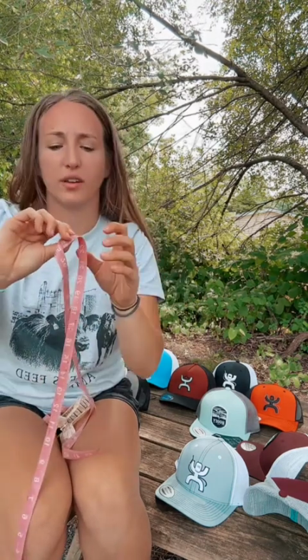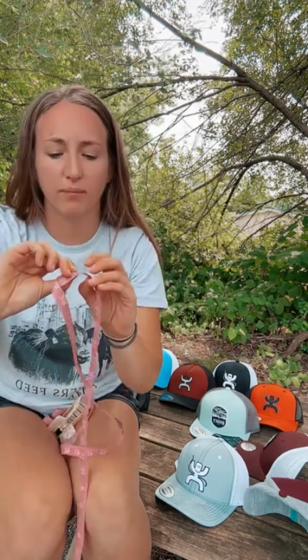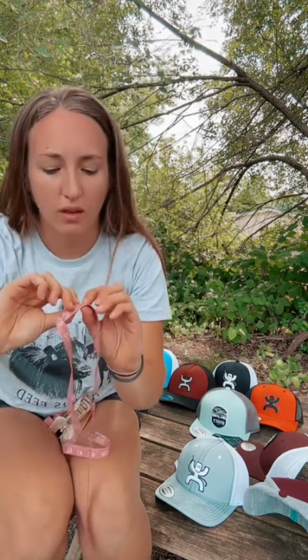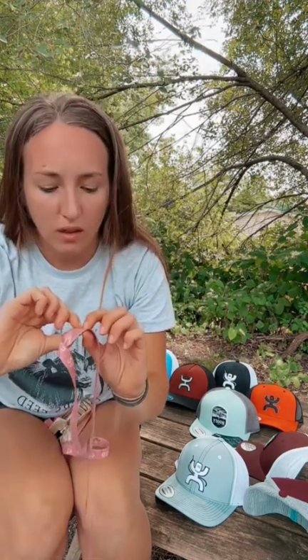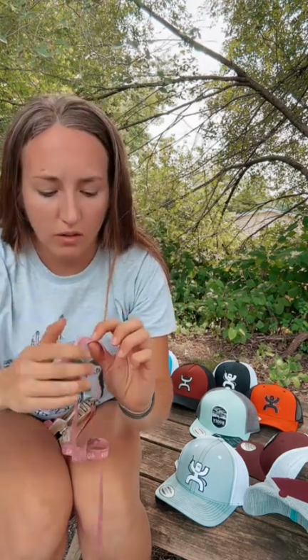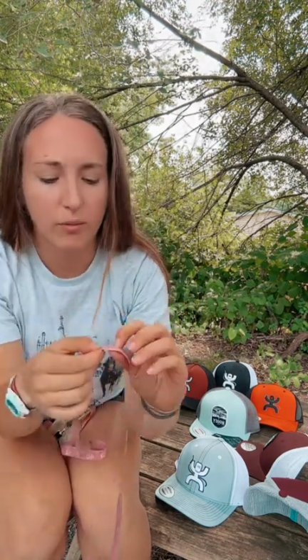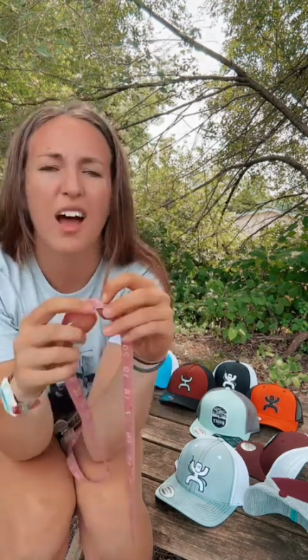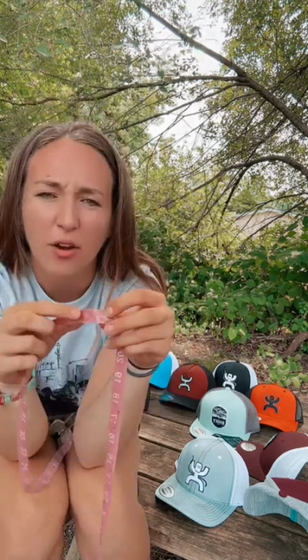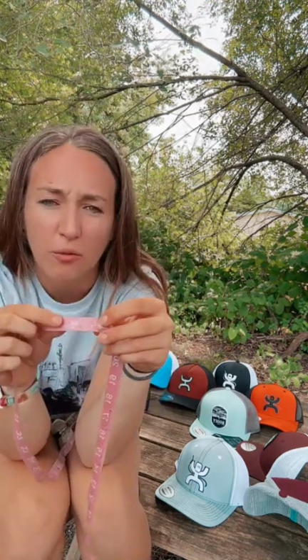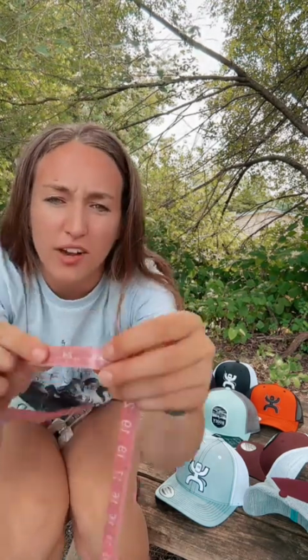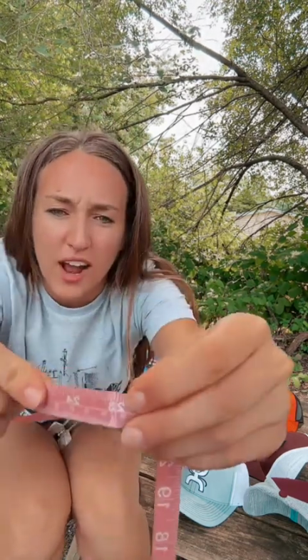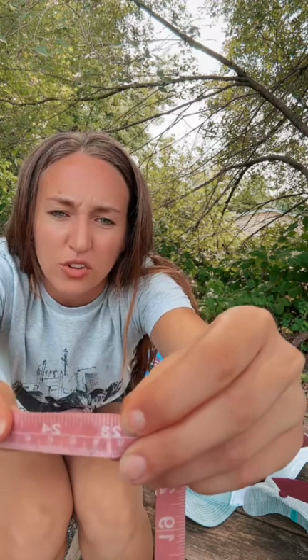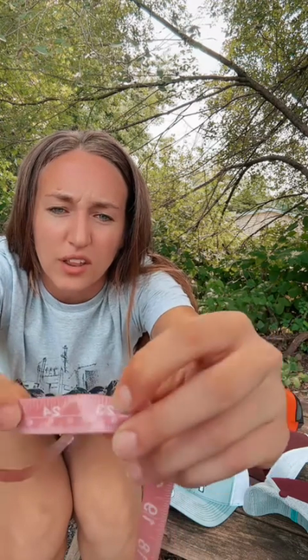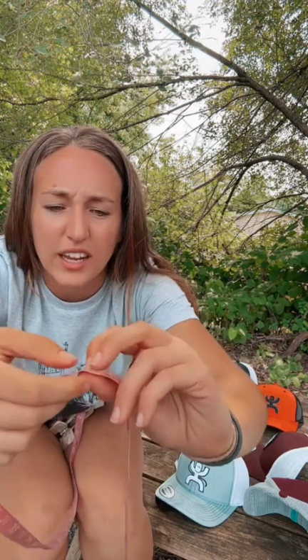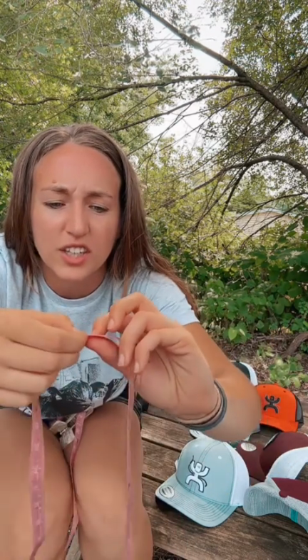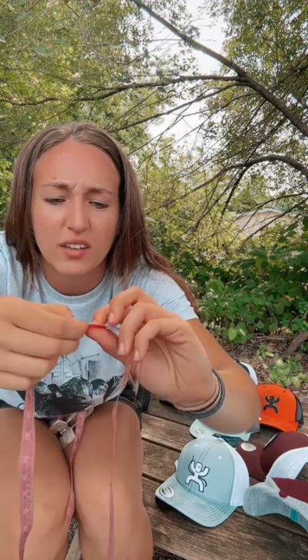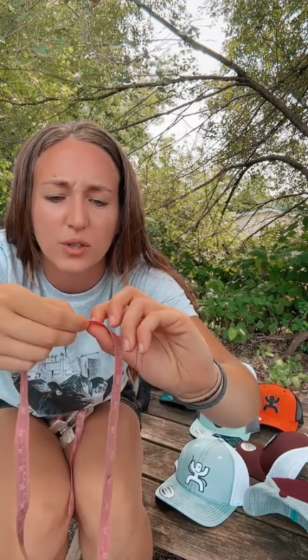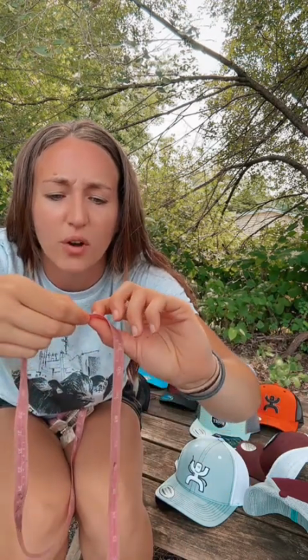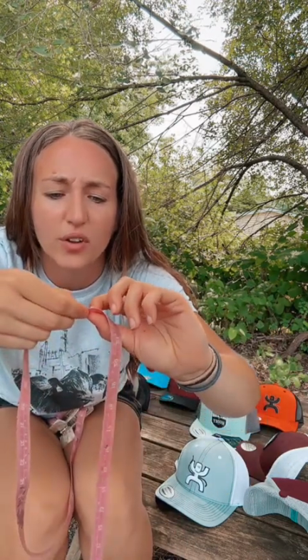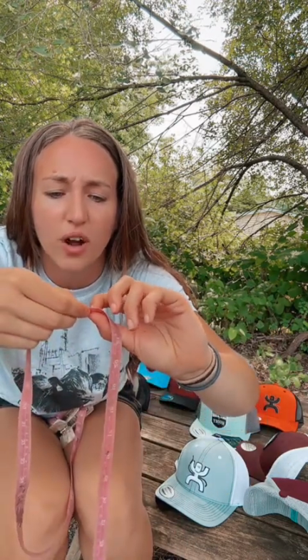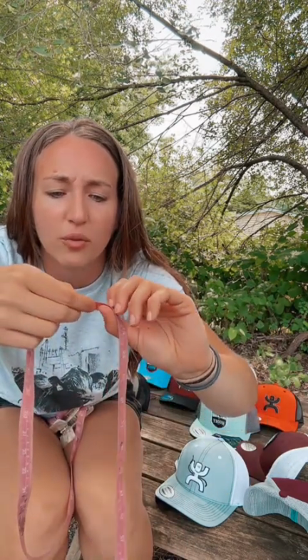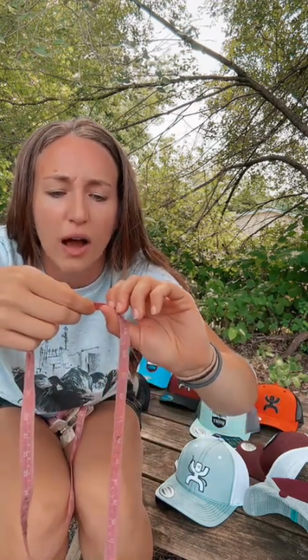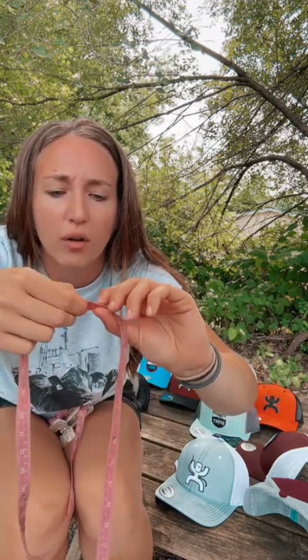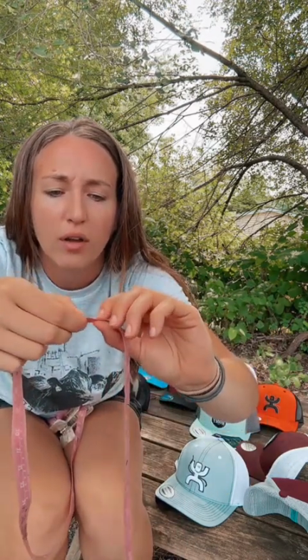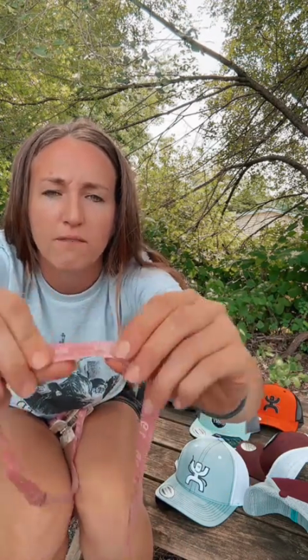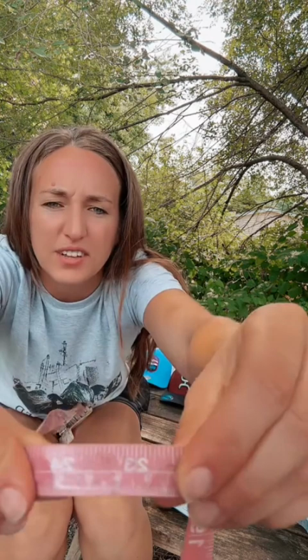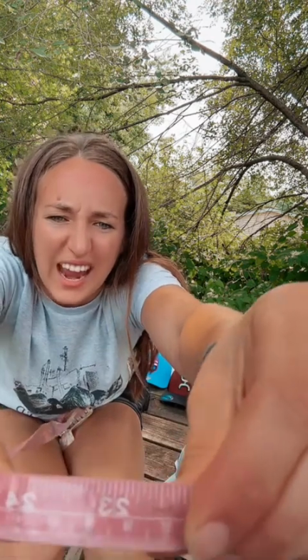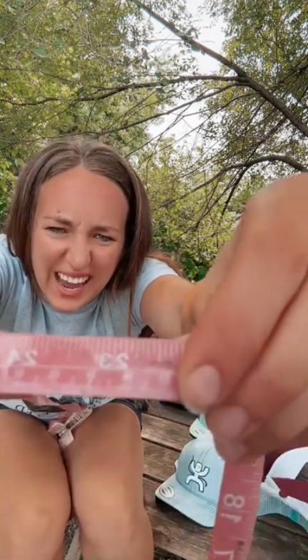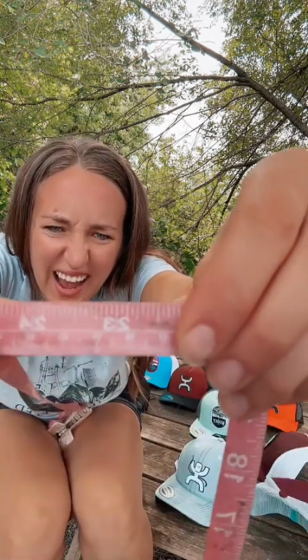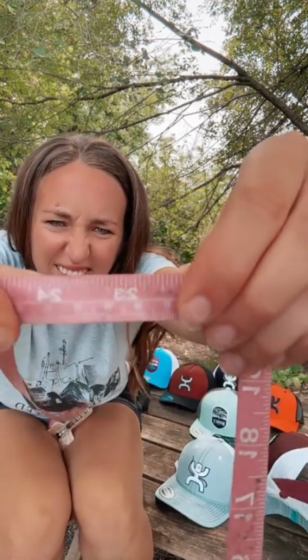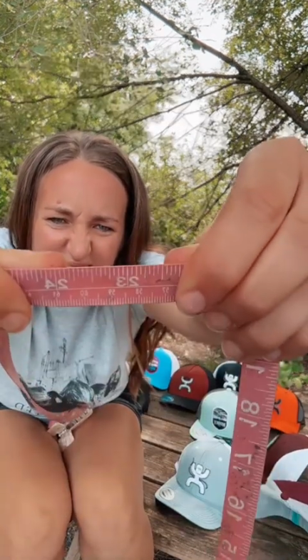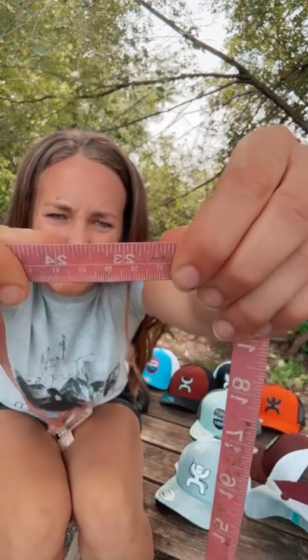I'm right around 23 inches, which would also come to about 58 and a half centimeters.